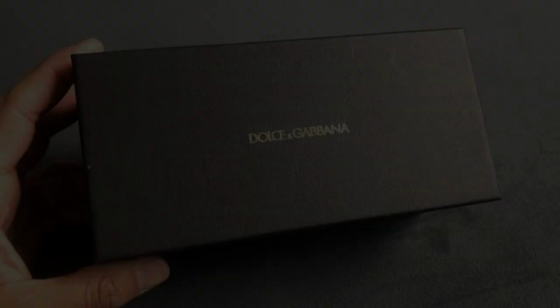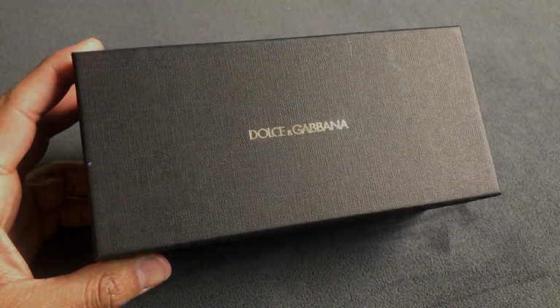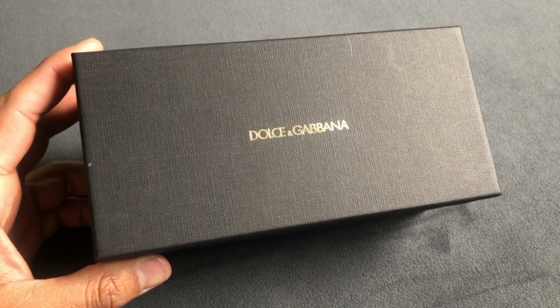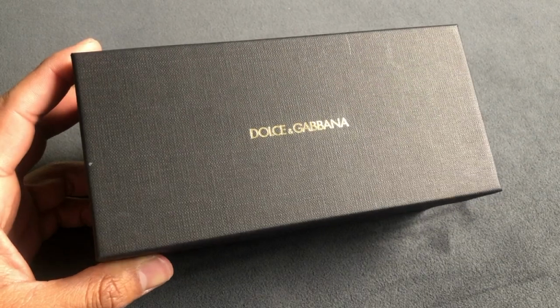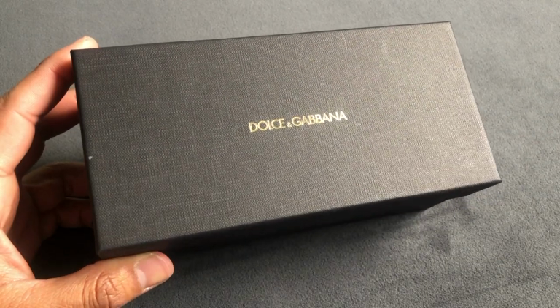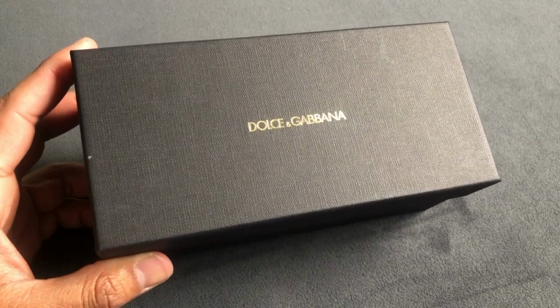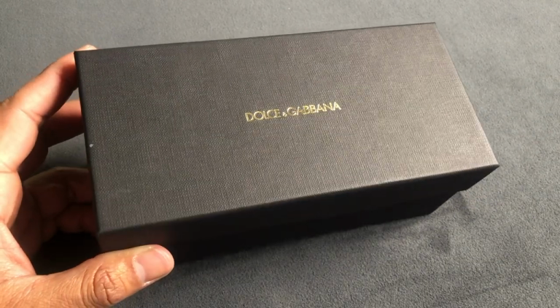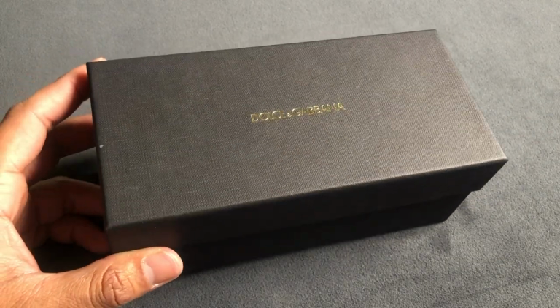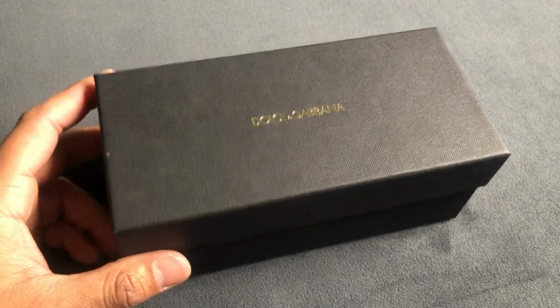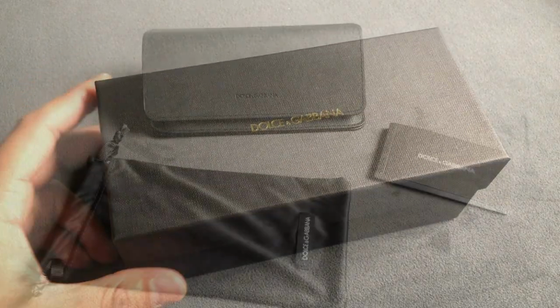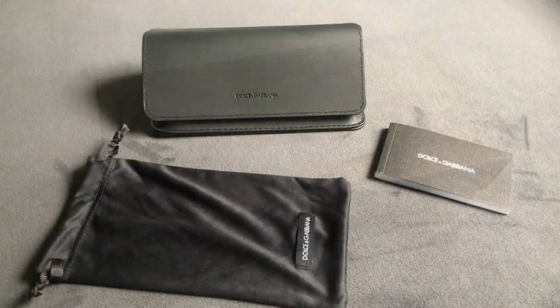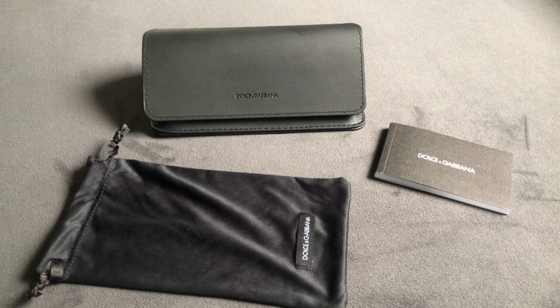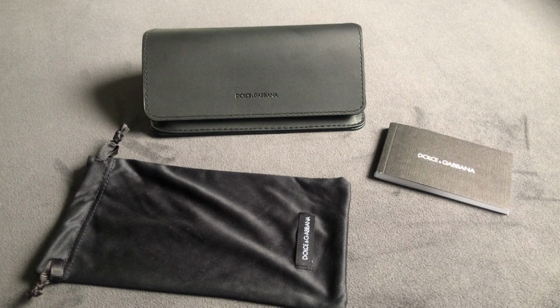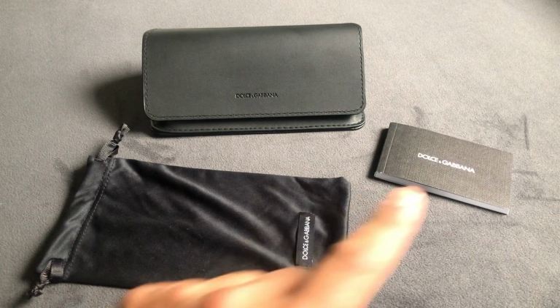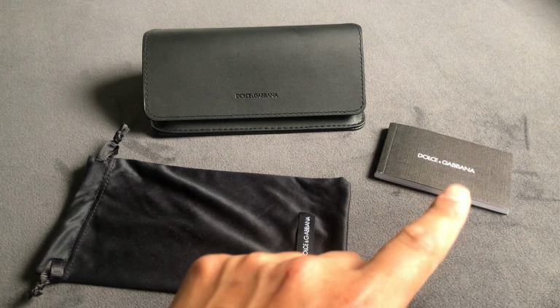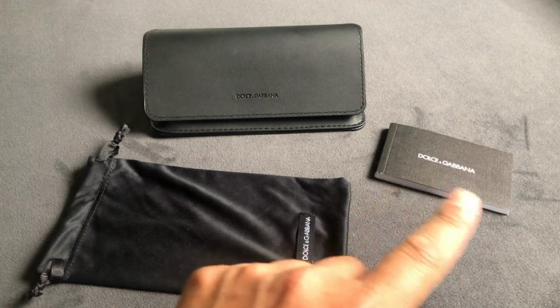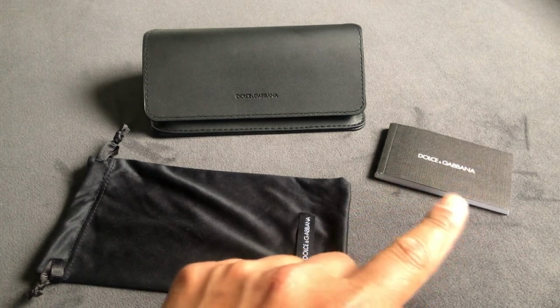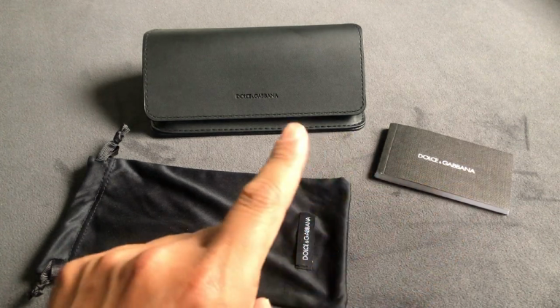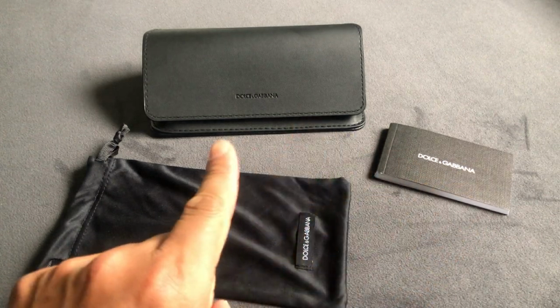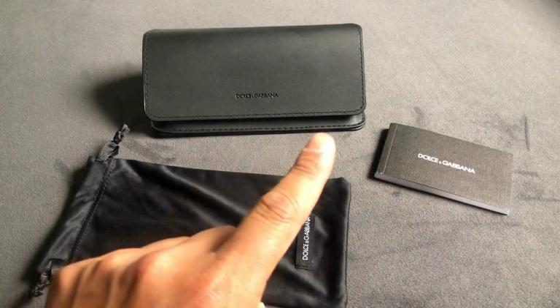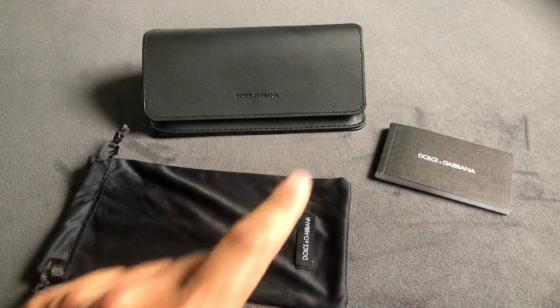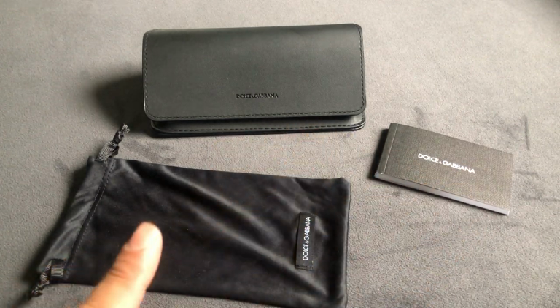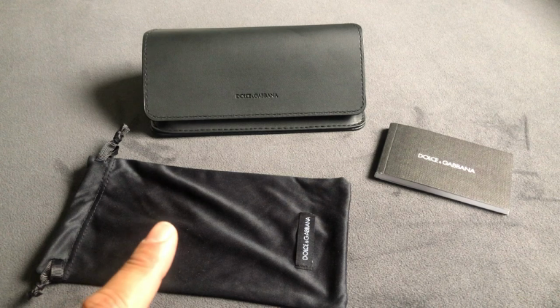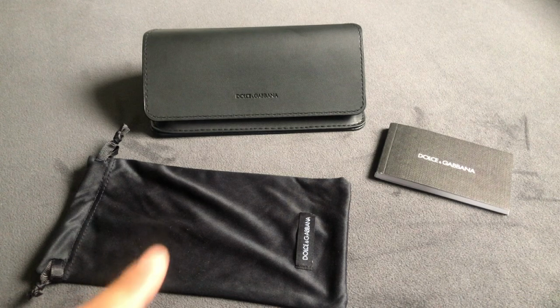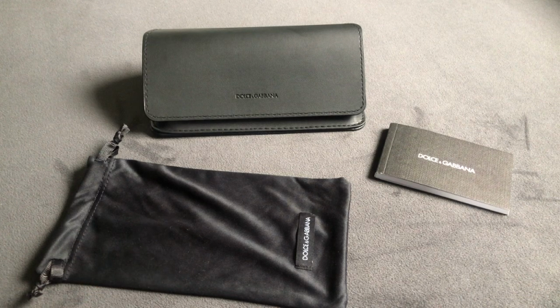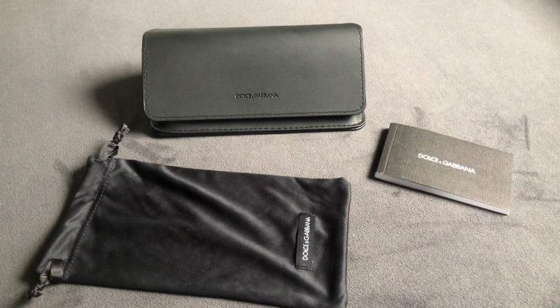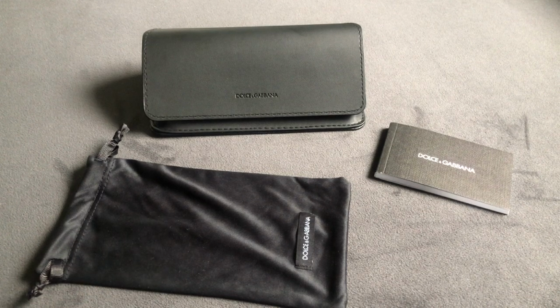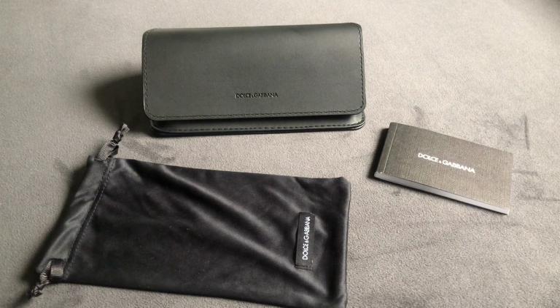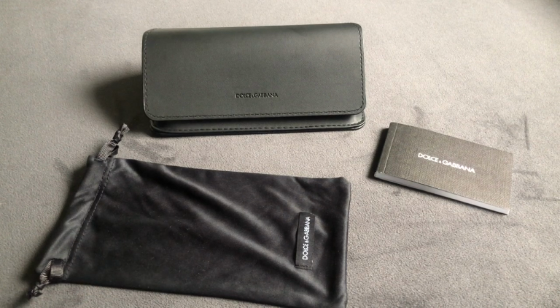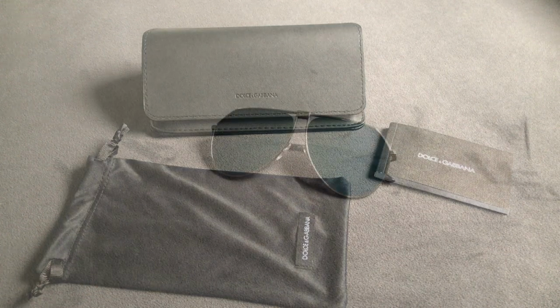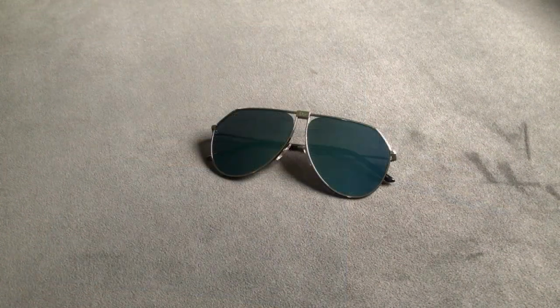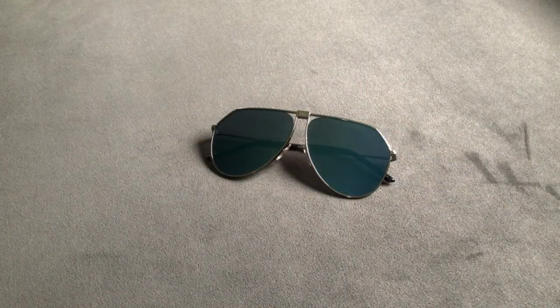The sunglasses come in a pretty fancy black box. With the sunglasses you get some paperwork about your eyewear, a hard case, and a microfiber cloth pouch which you can use to clean your glasses.